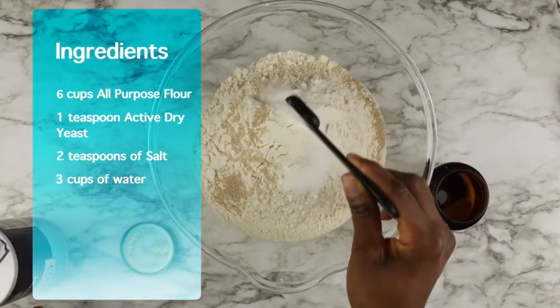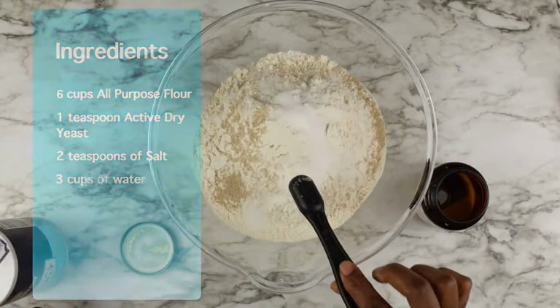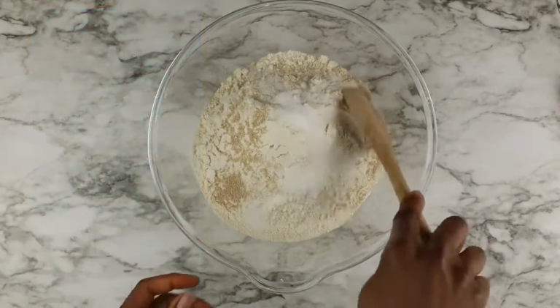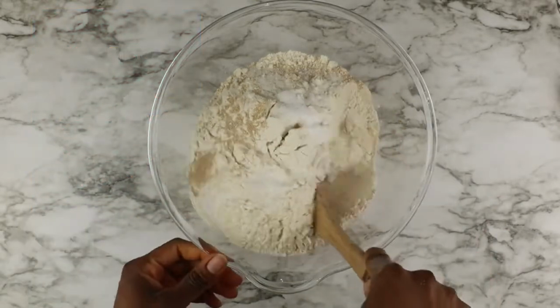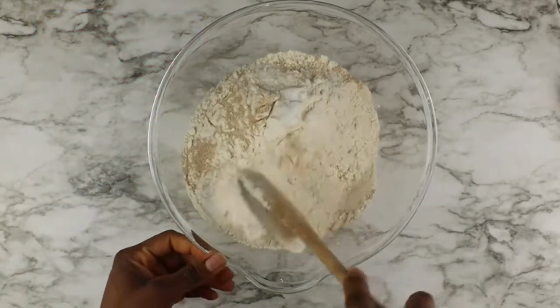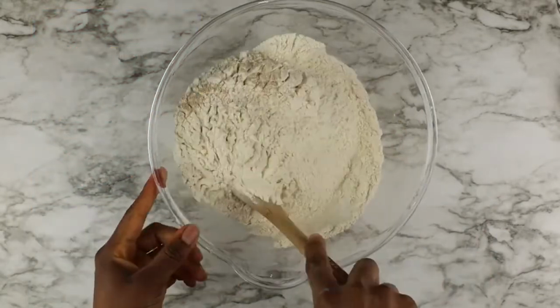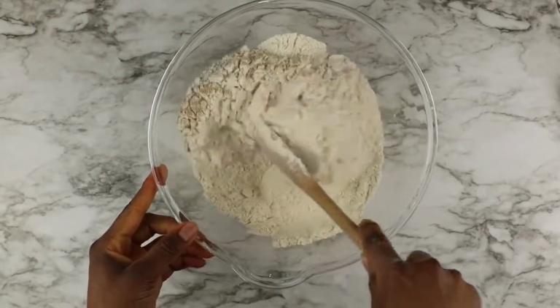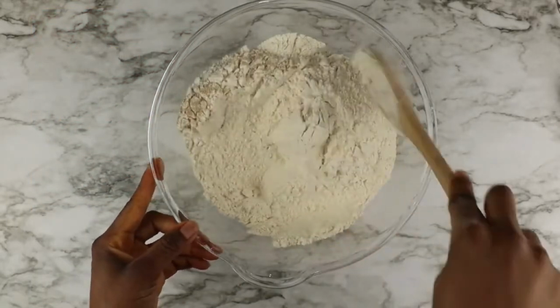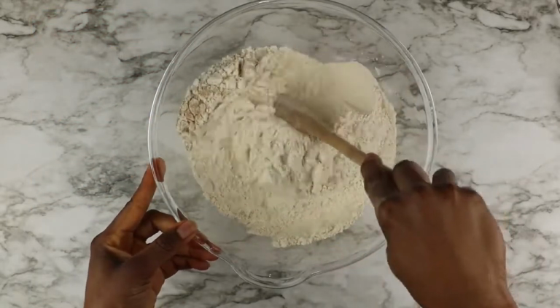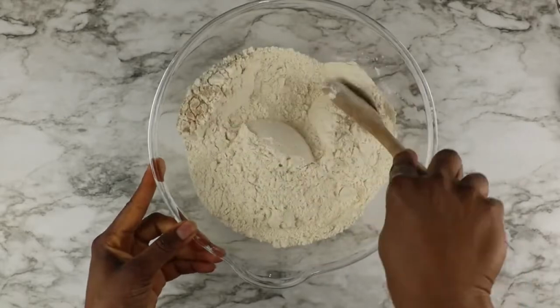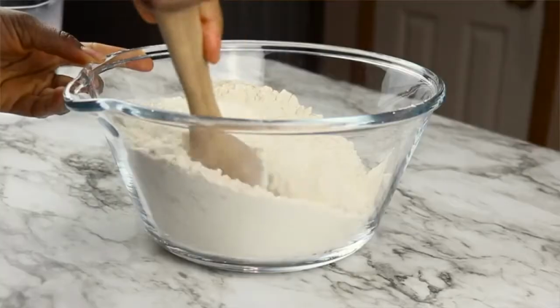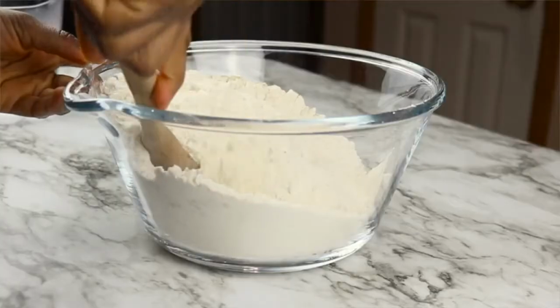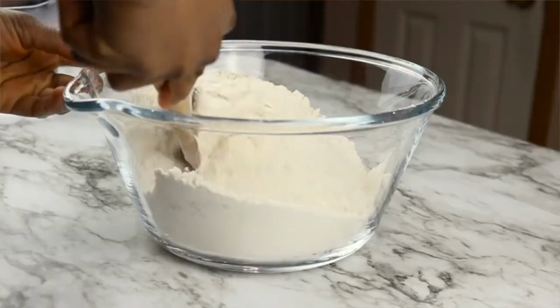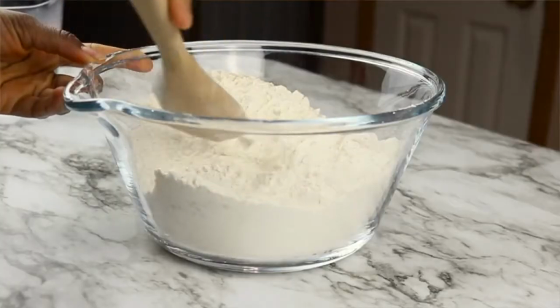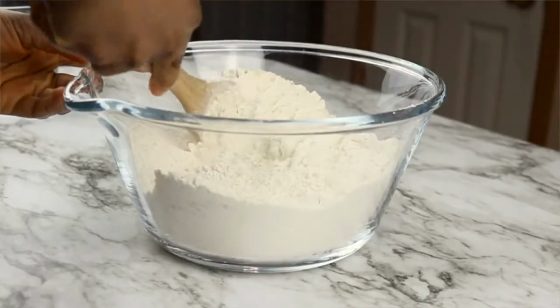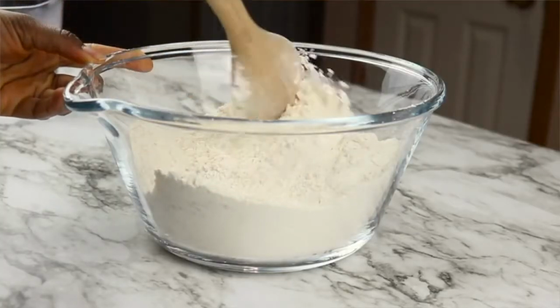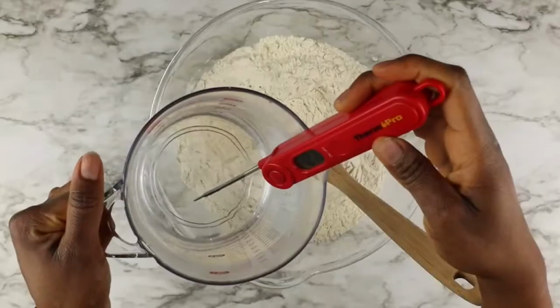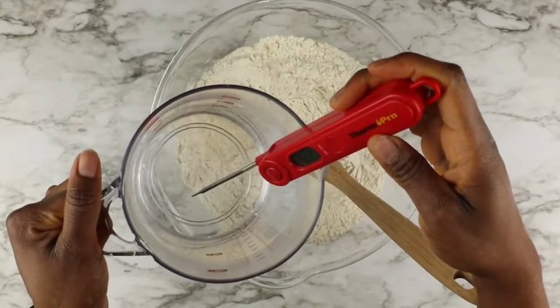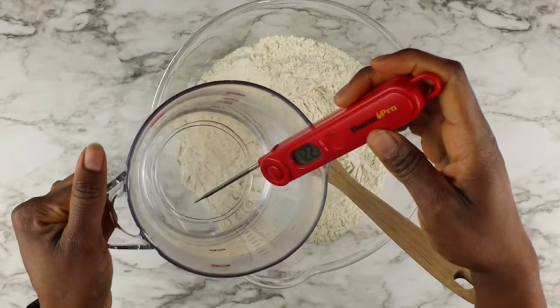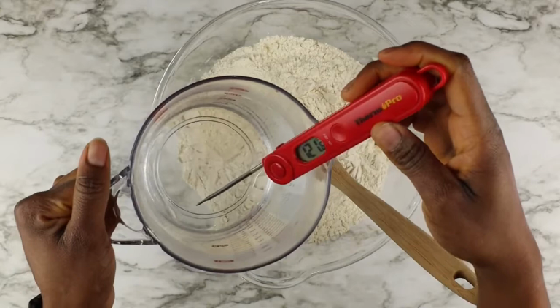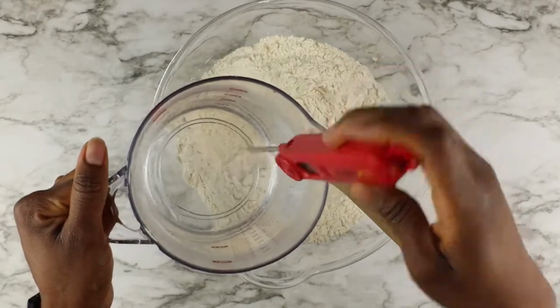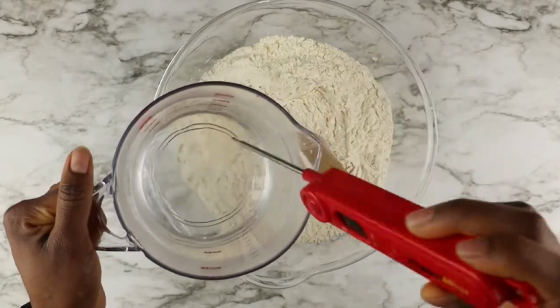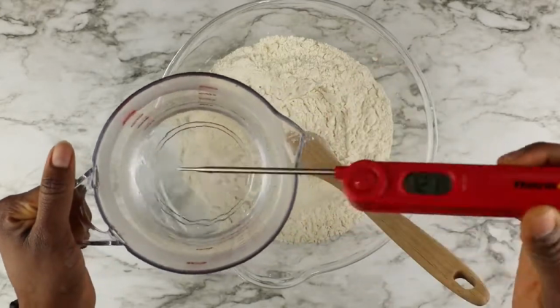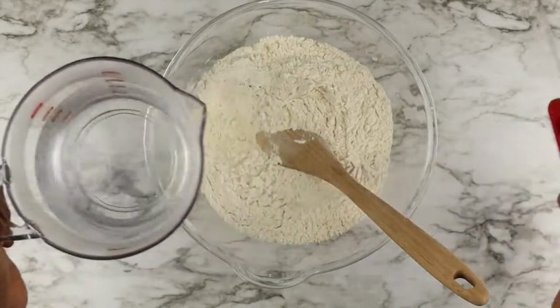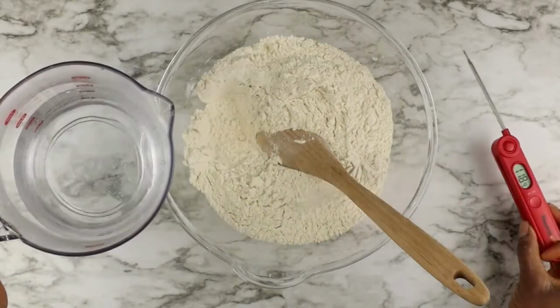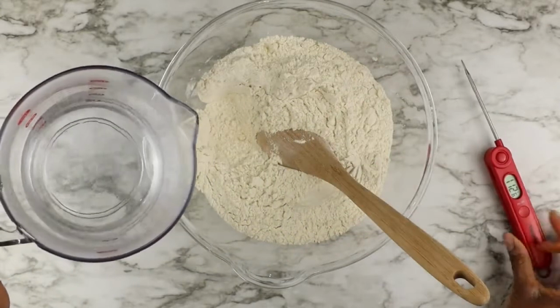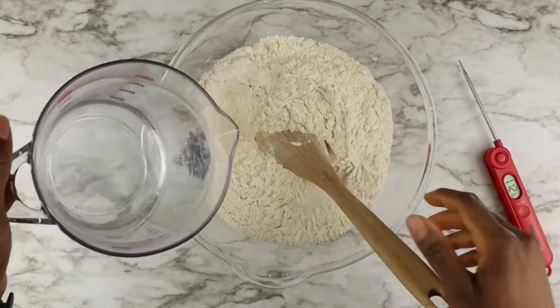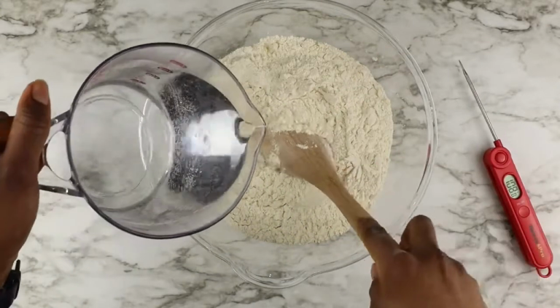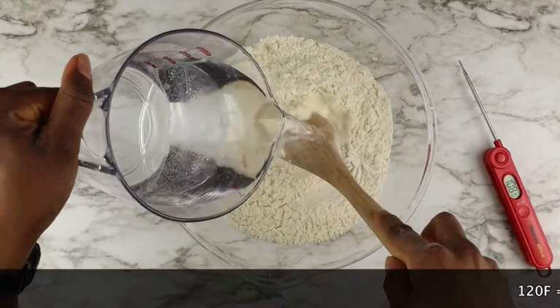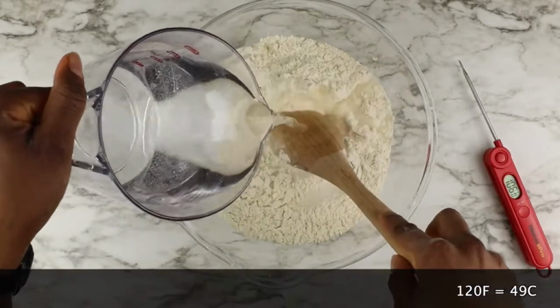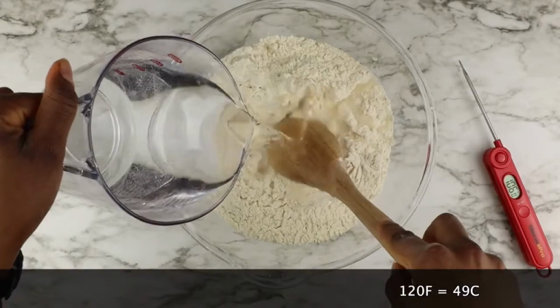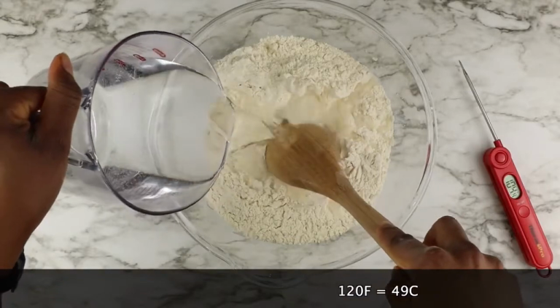If you pick up your yeast container it will tell you instructions for water temperature, and it recommends 120 to 130 degrees to add with dry ingredients. I found with this bread it's better if it's around 120 to 122 degrees.